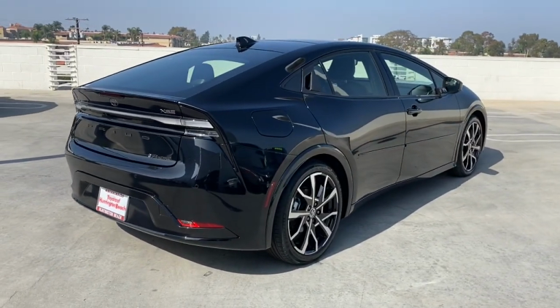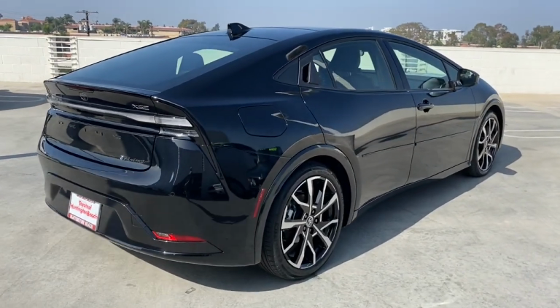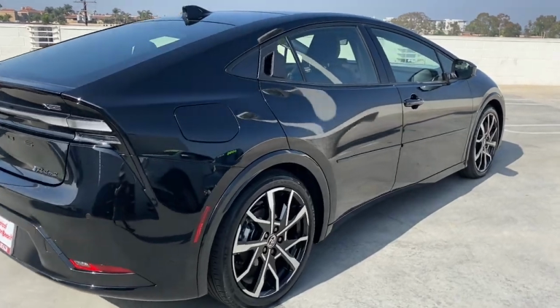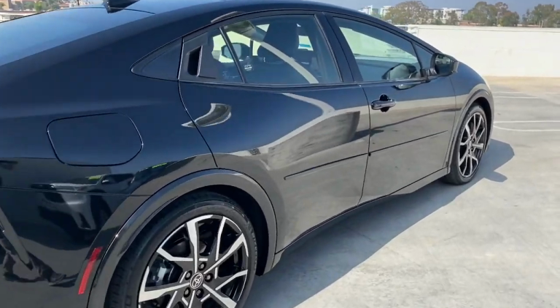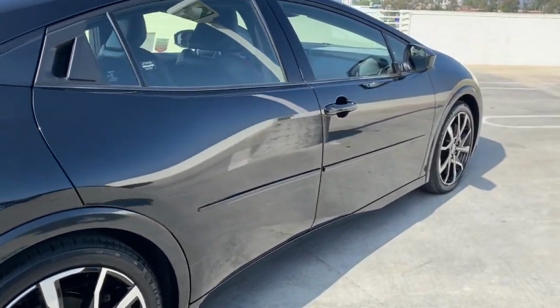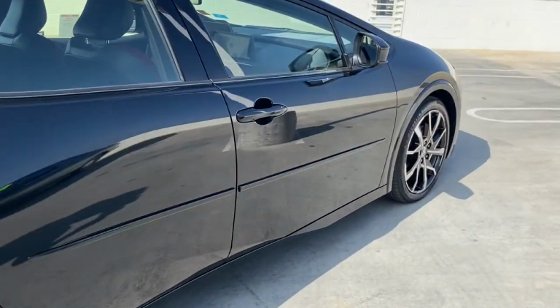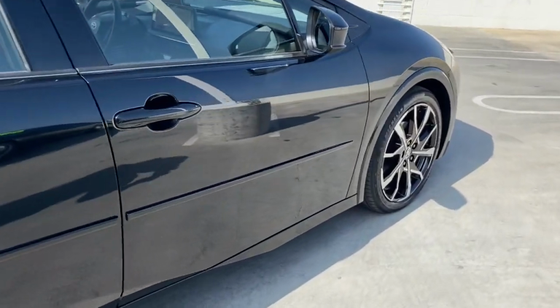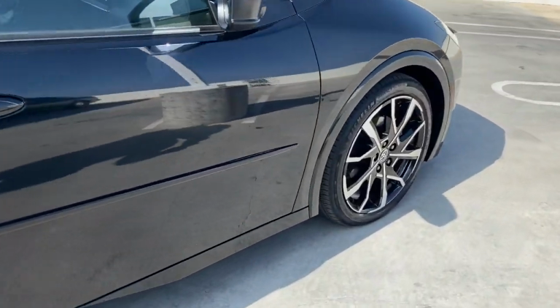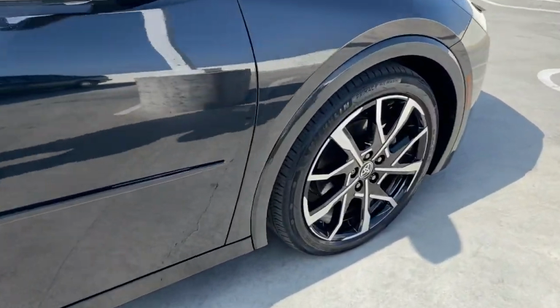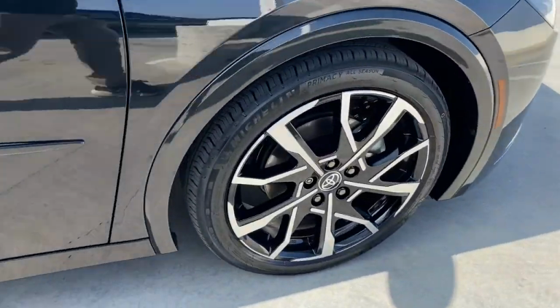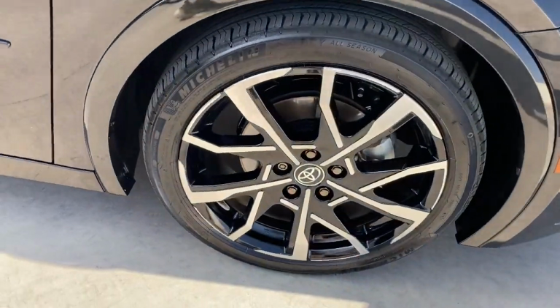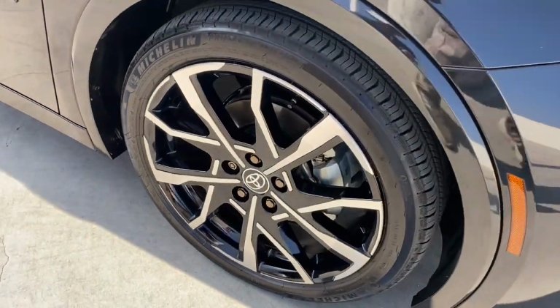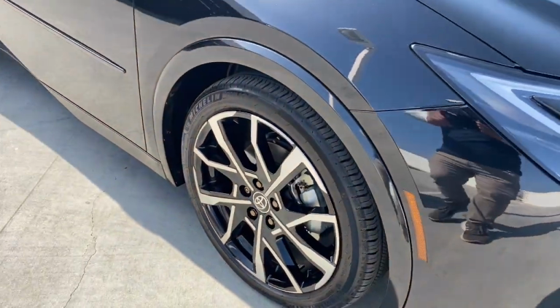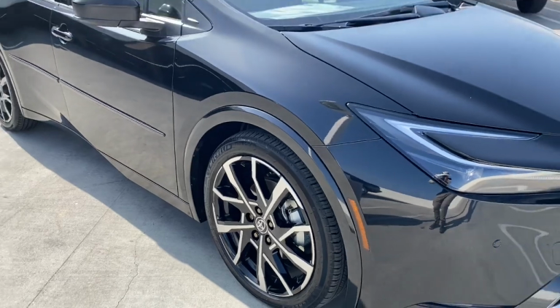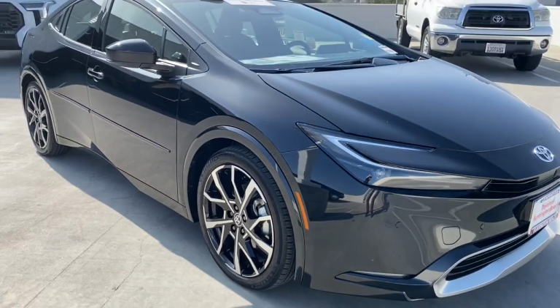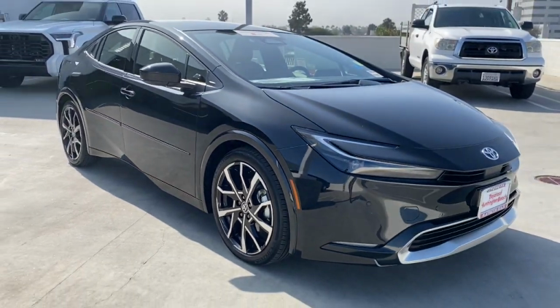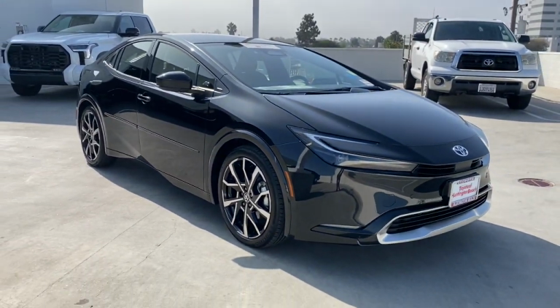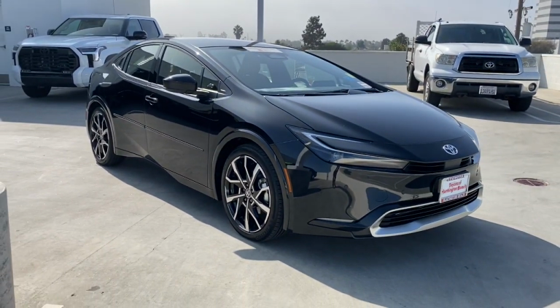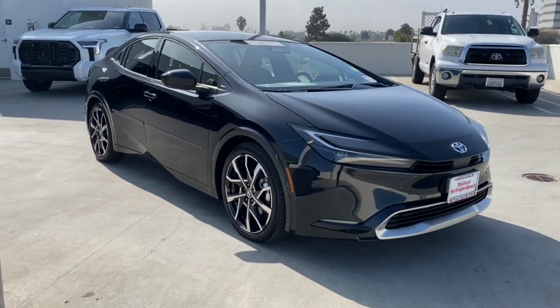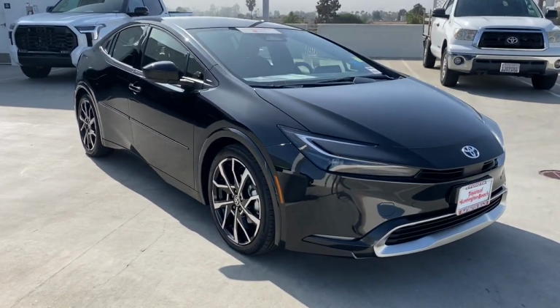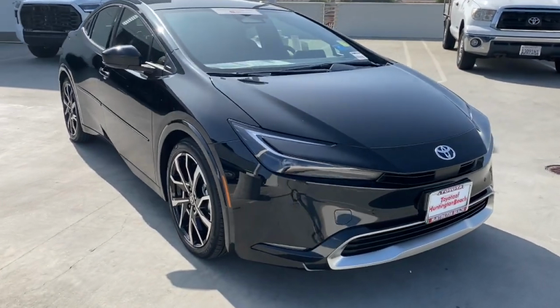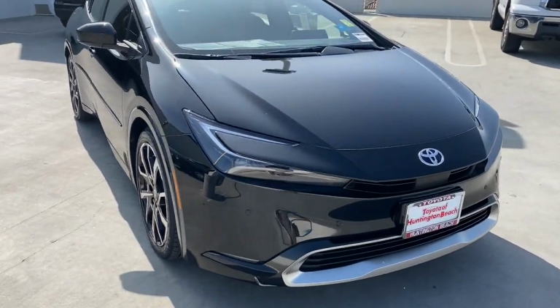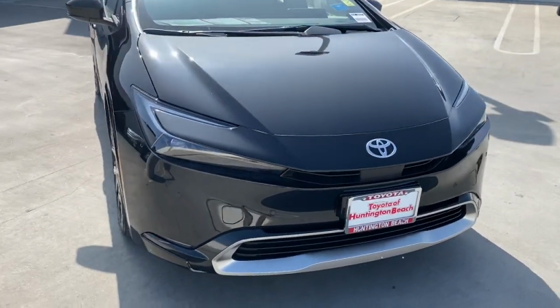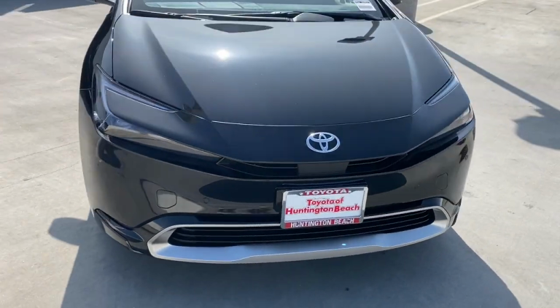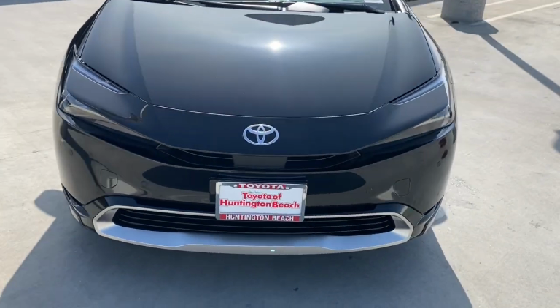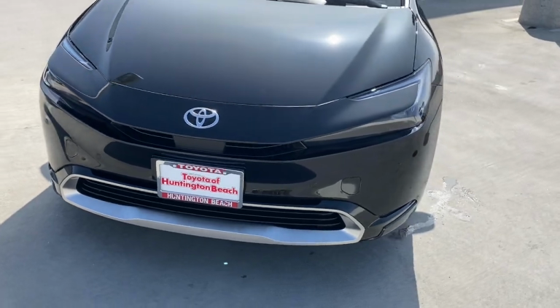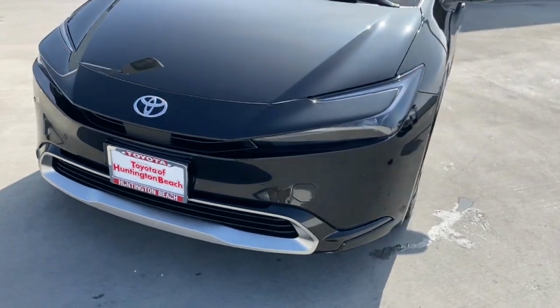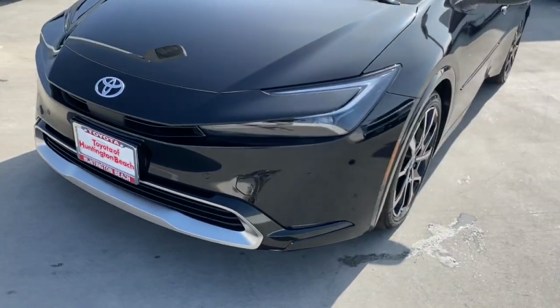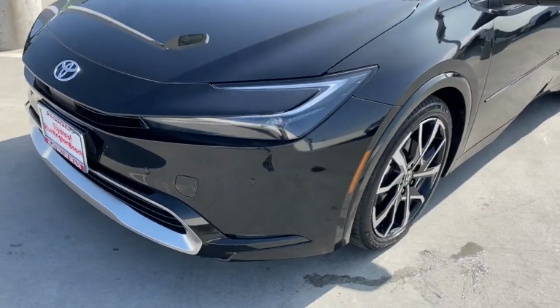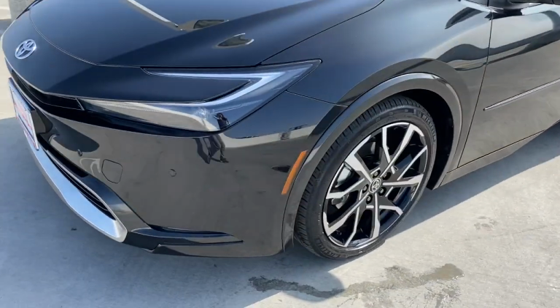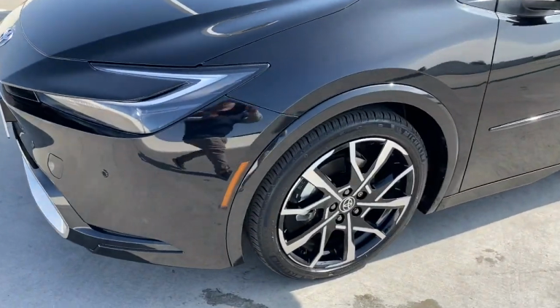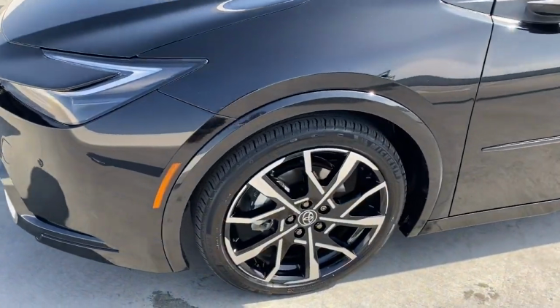Its dual motor drive system, smooth riding suspension, responsive handling, impressive range, and suite of advanced safety and driver assistance features underpin its sculptural looks and comfortable ride. These are just some of the great options this vehicle comes with.